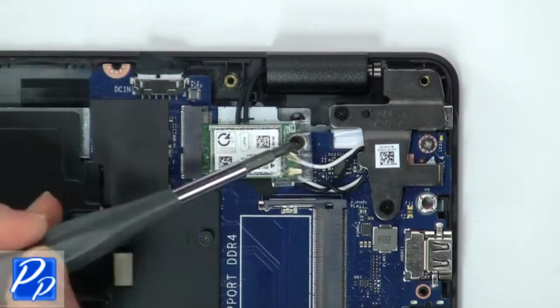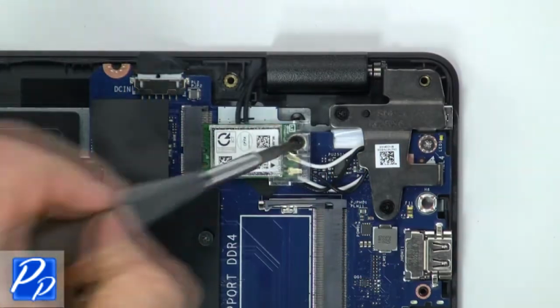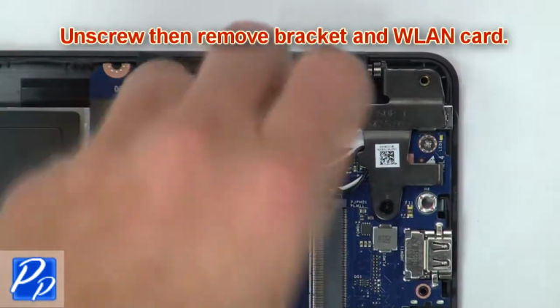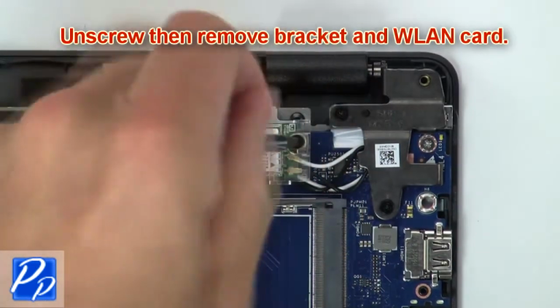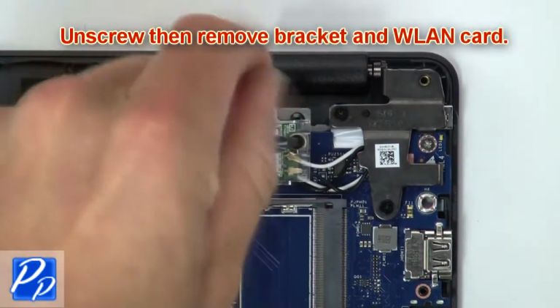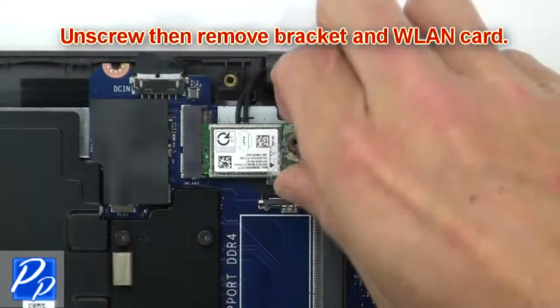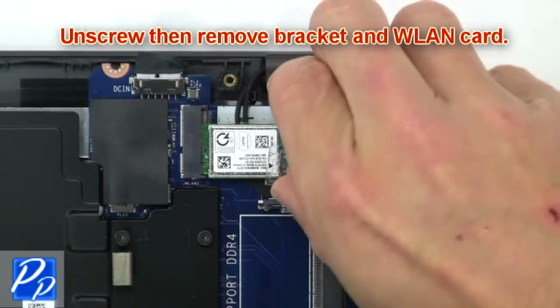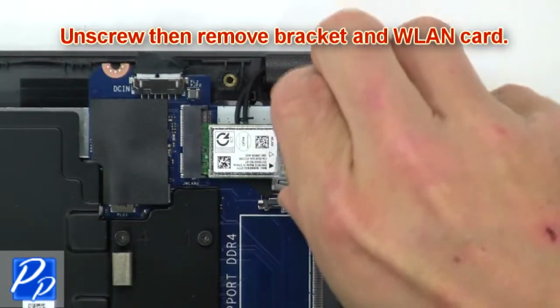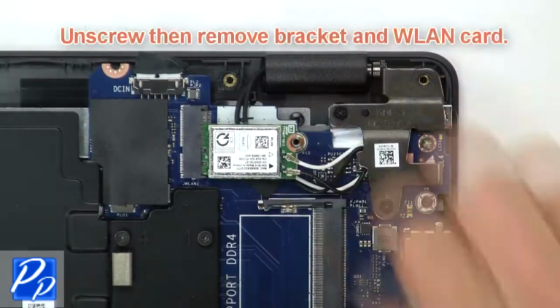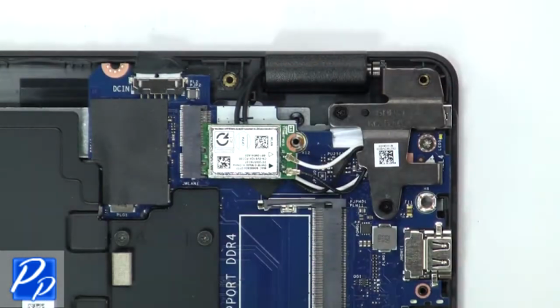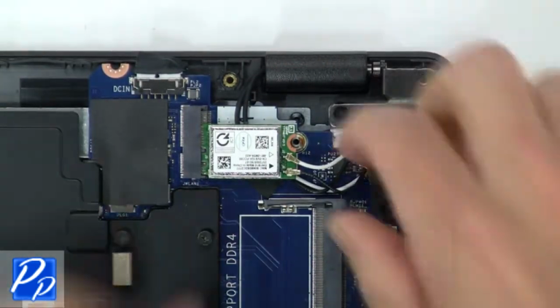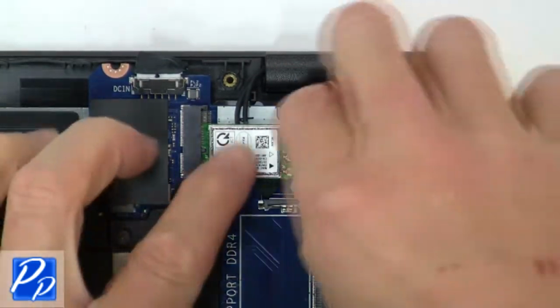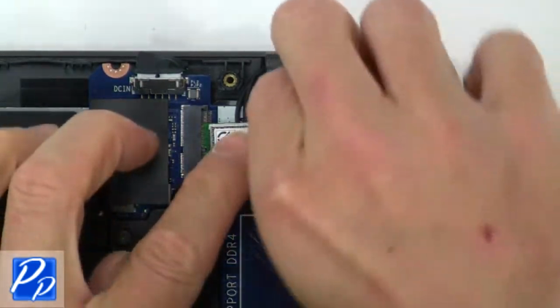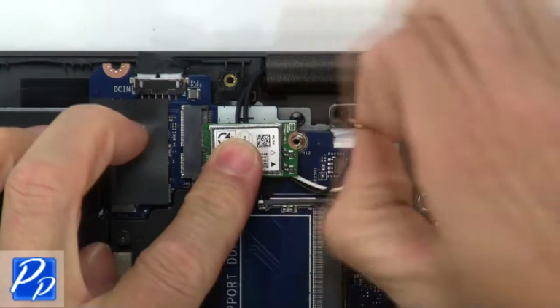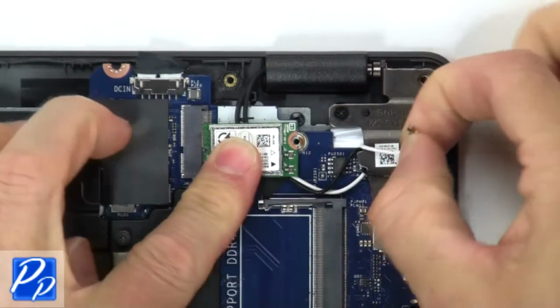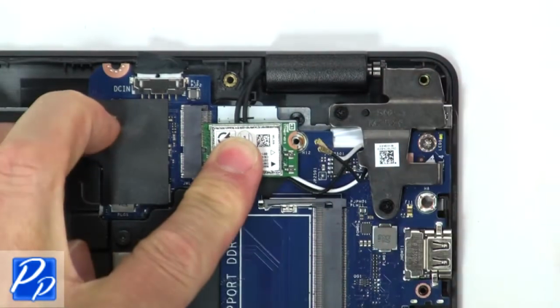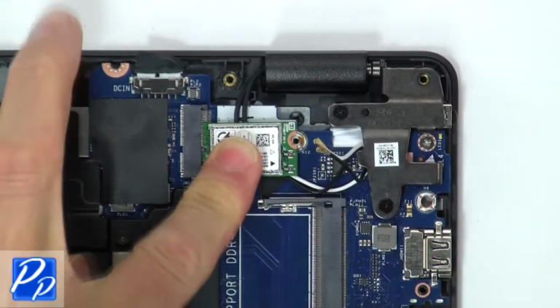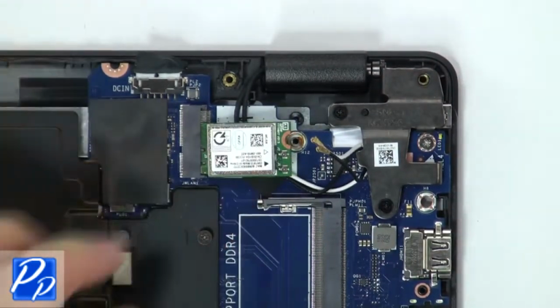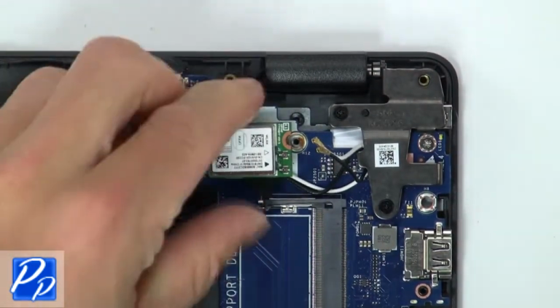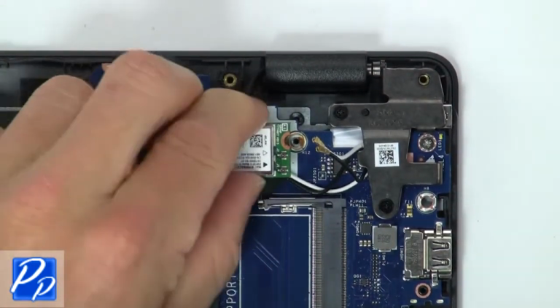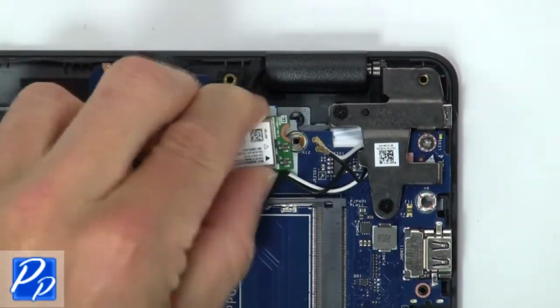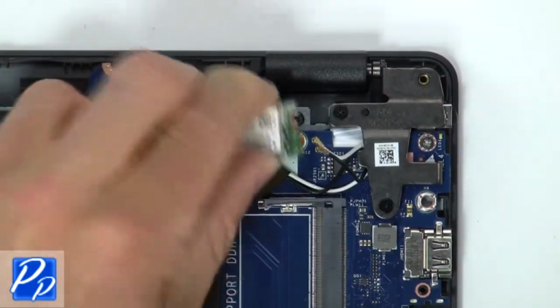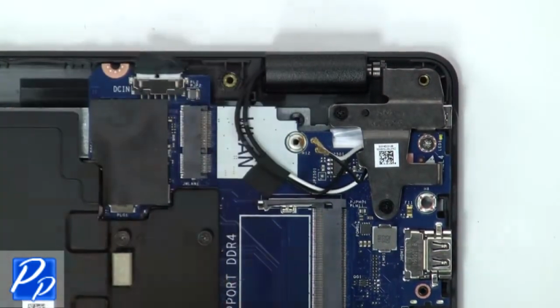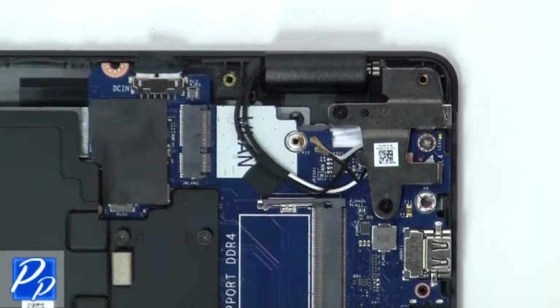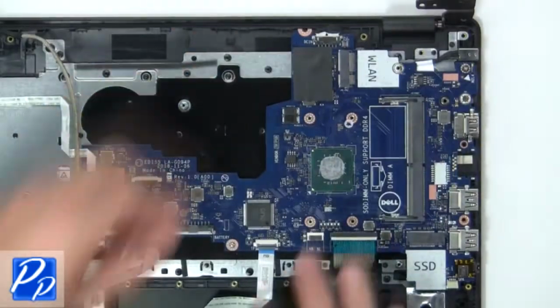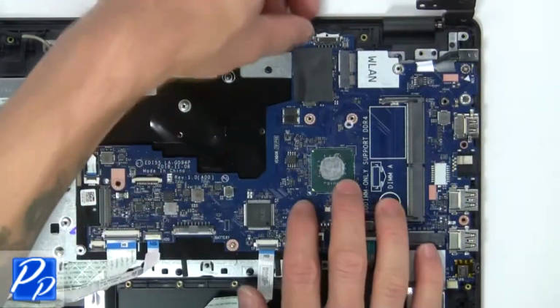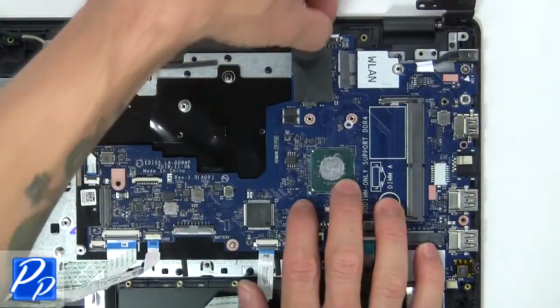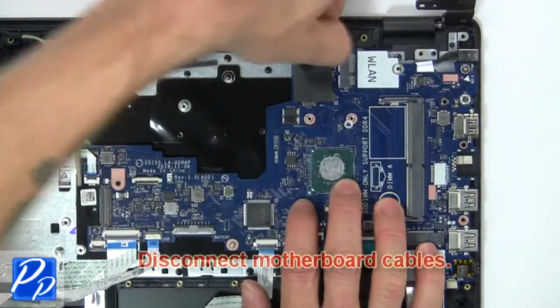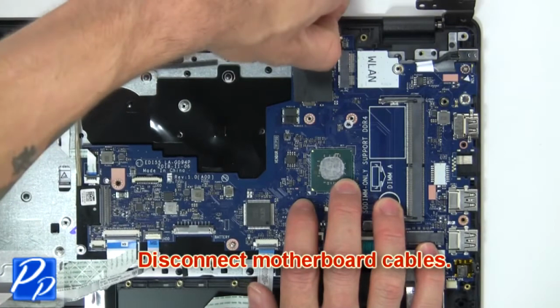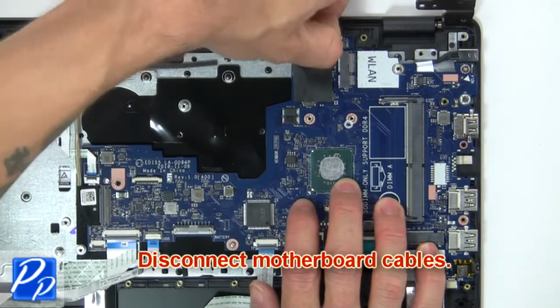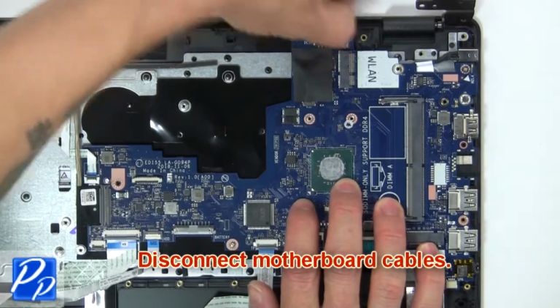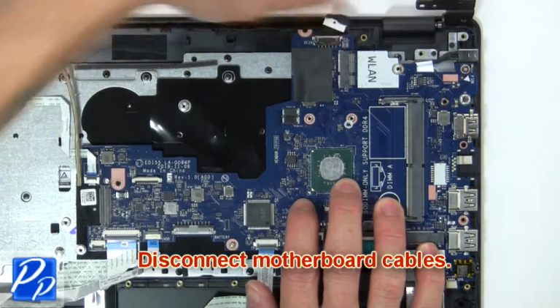Now unscrew and remove the bracket and wireless card. Then disconnect the motherboard cables.